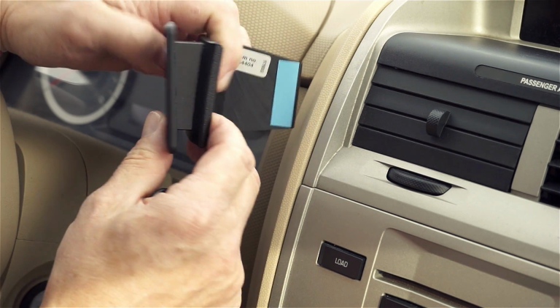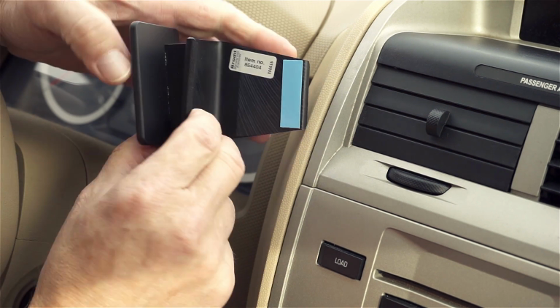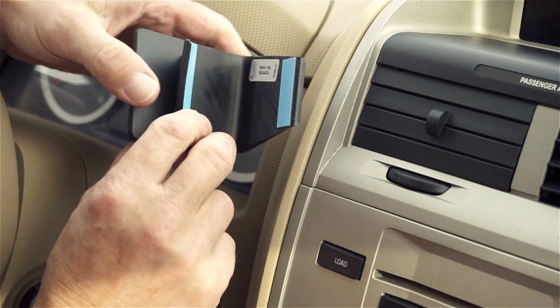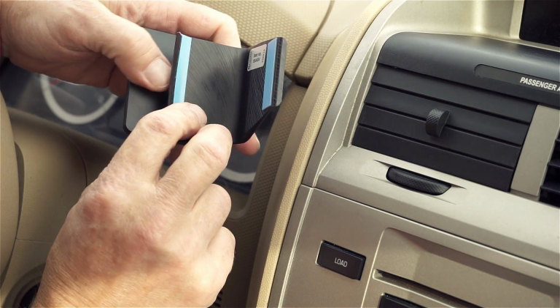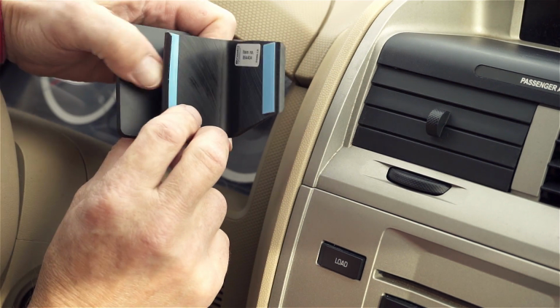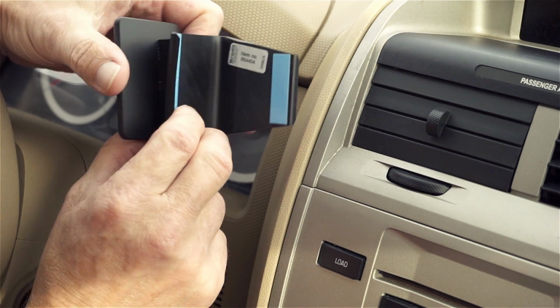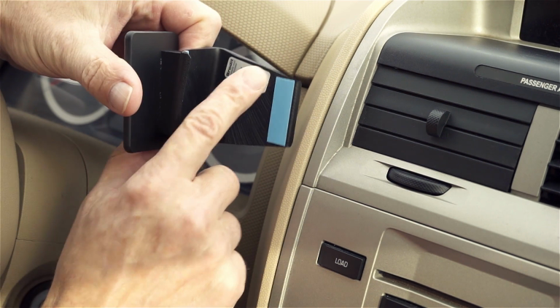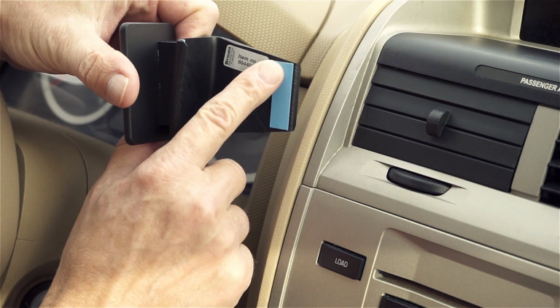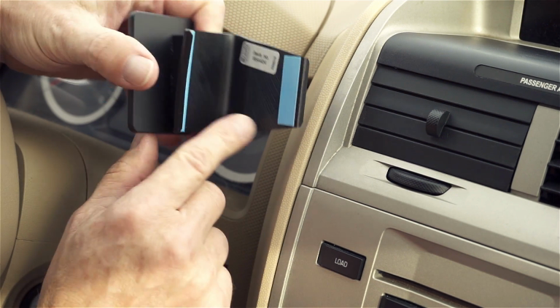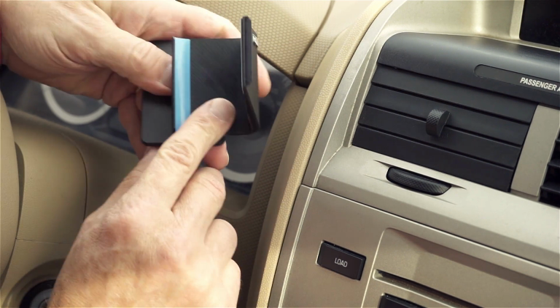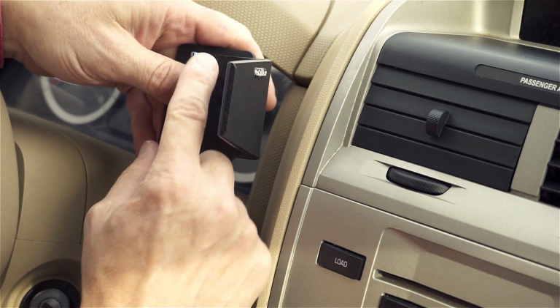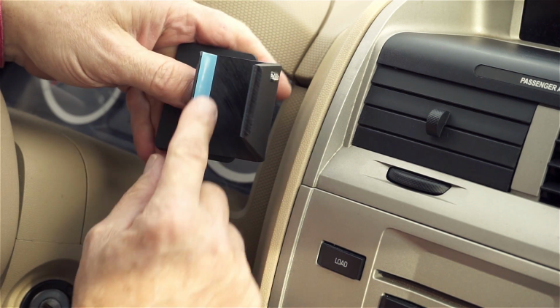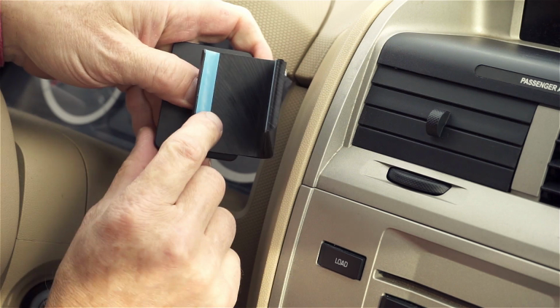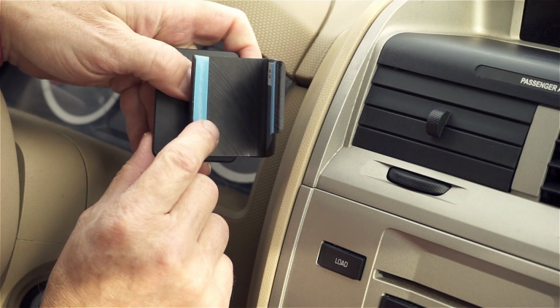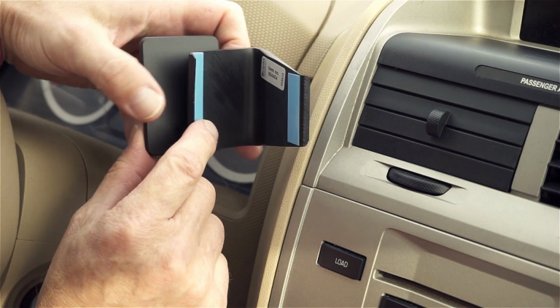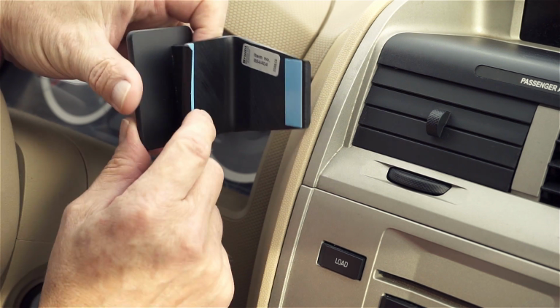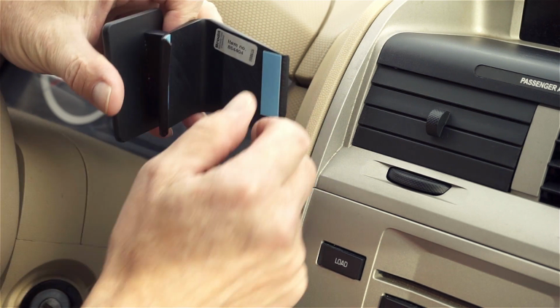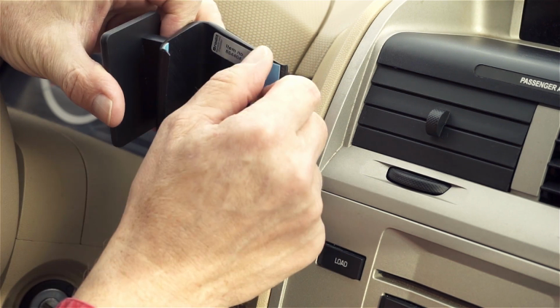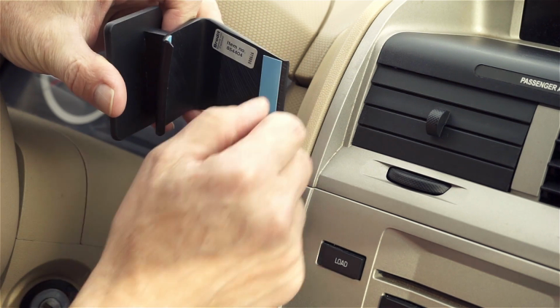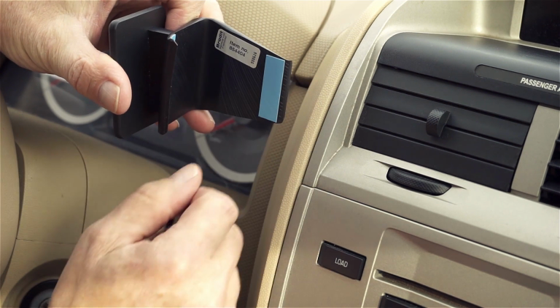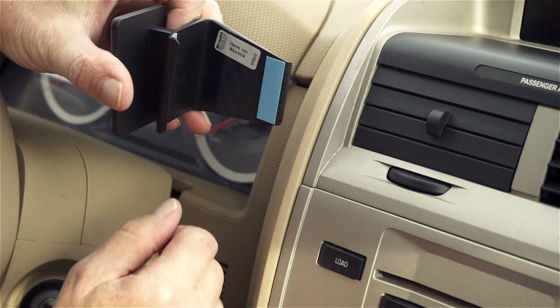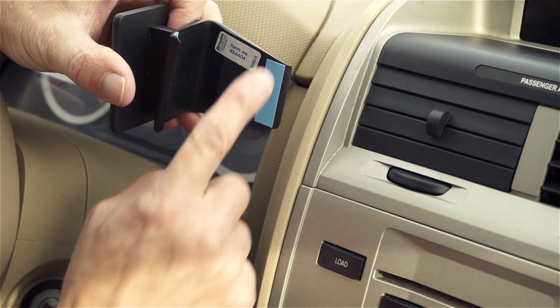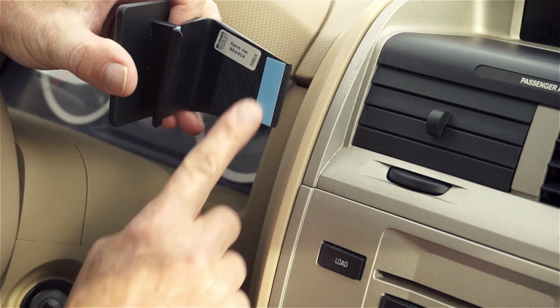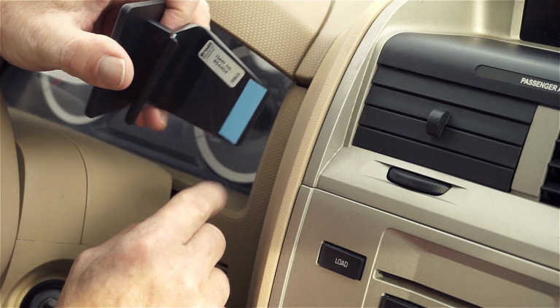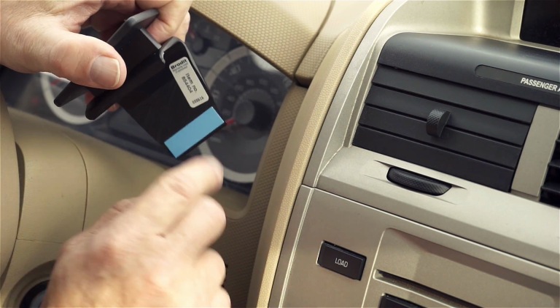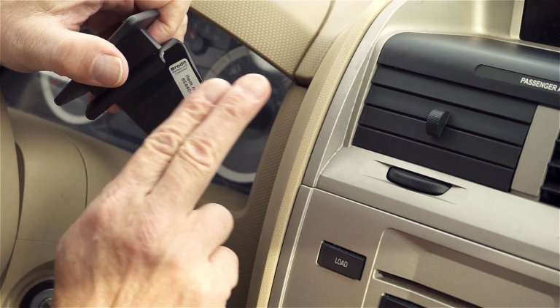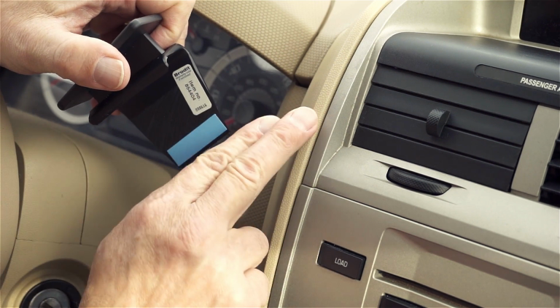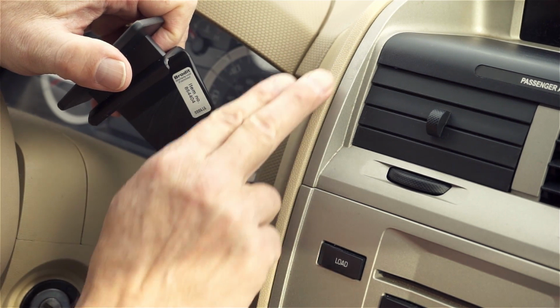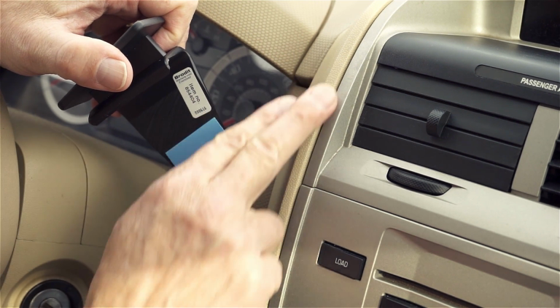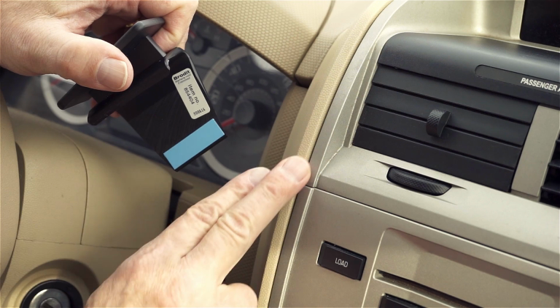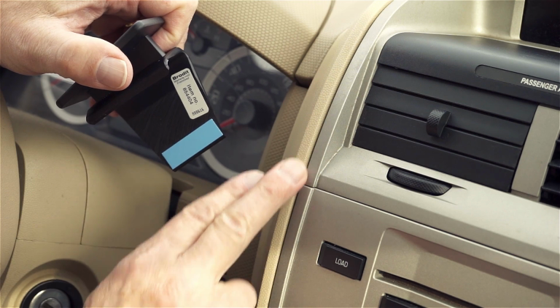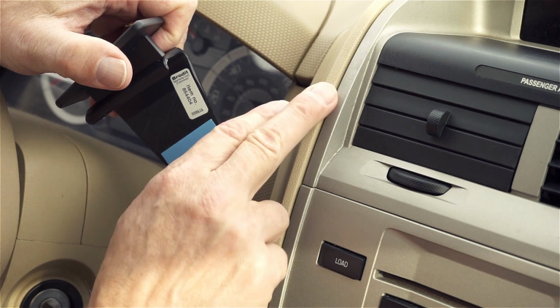We want to mention that this ProClip comes with some double-sided tape. You'll see it here as the blue sheets. Remove the covering from the tape. The residue from the tape won't stay on the vehicle if you ever want to remove the mount in the future.